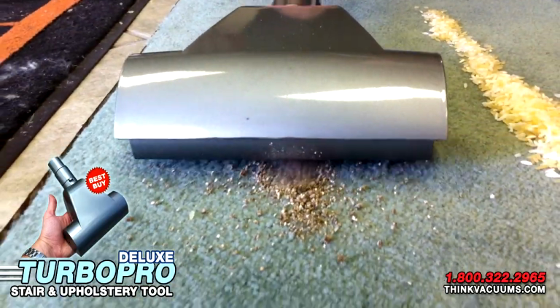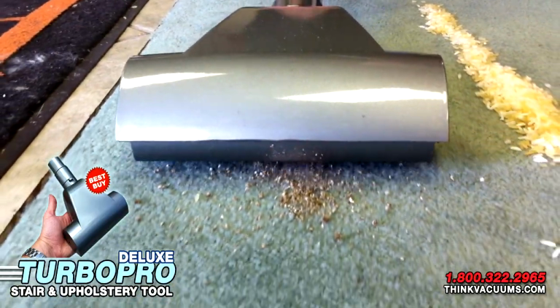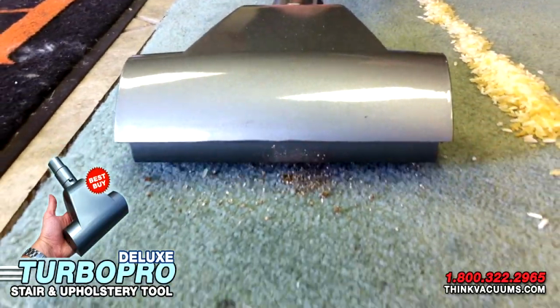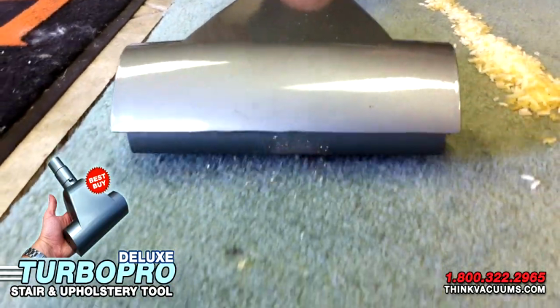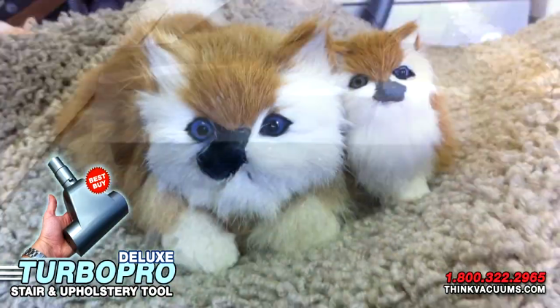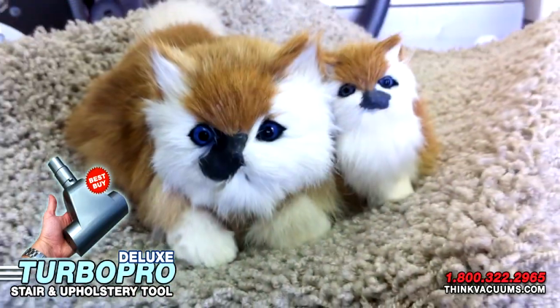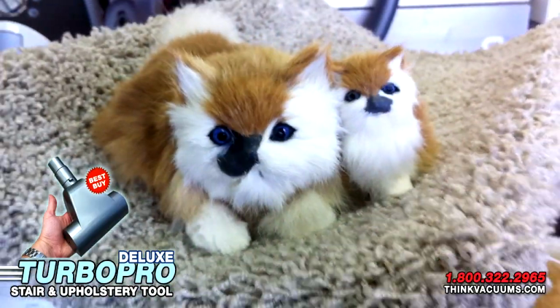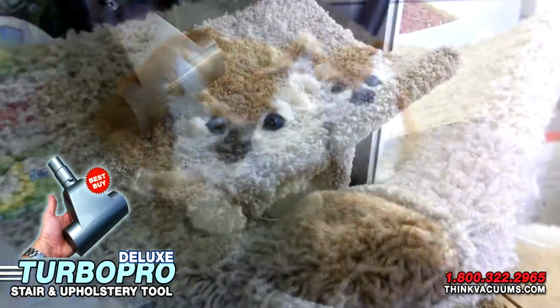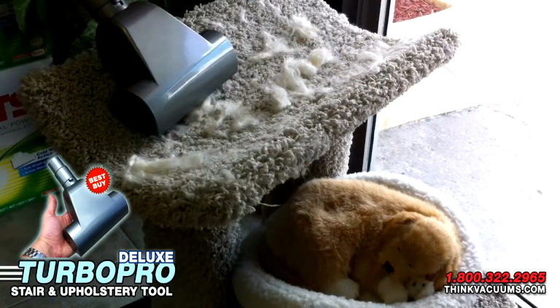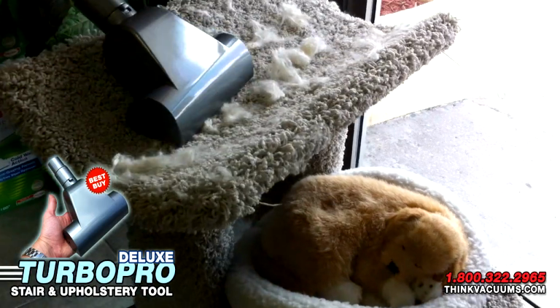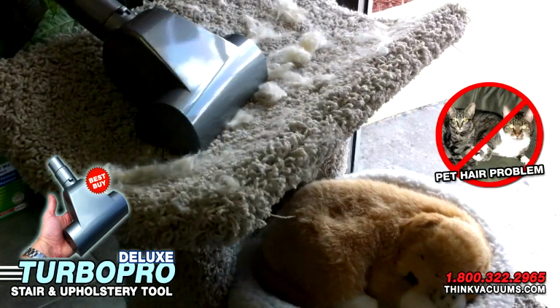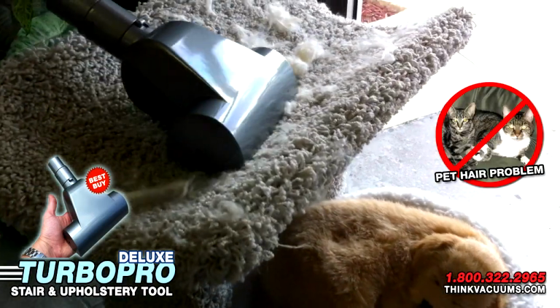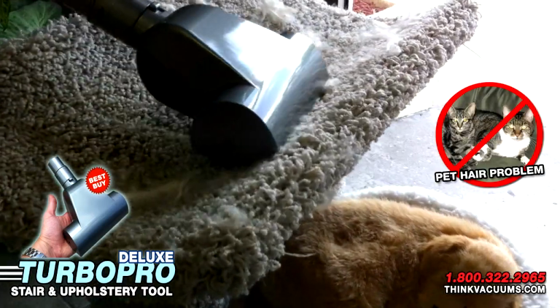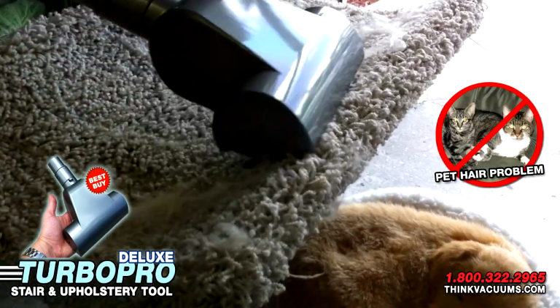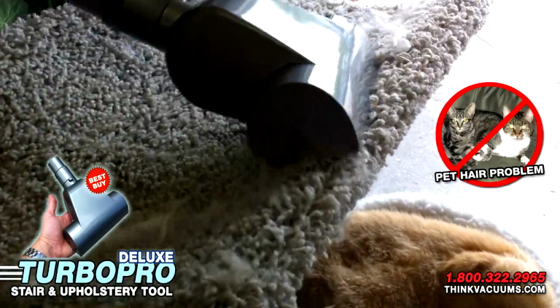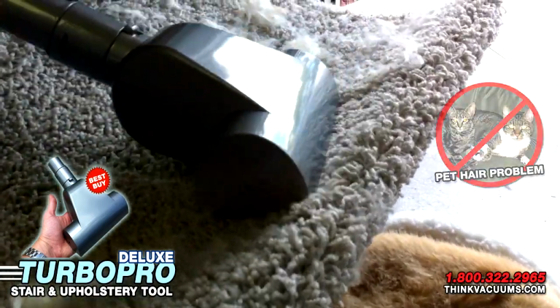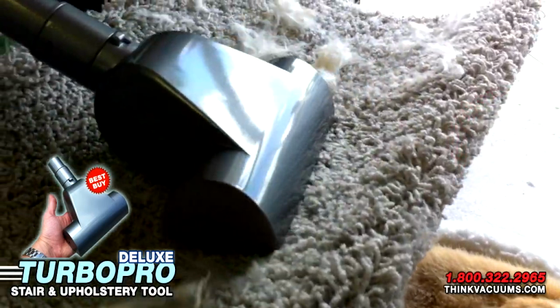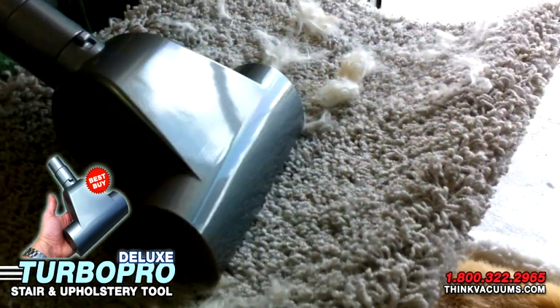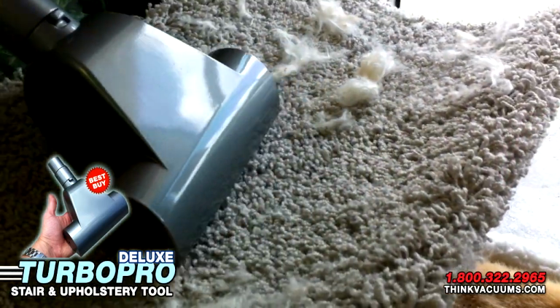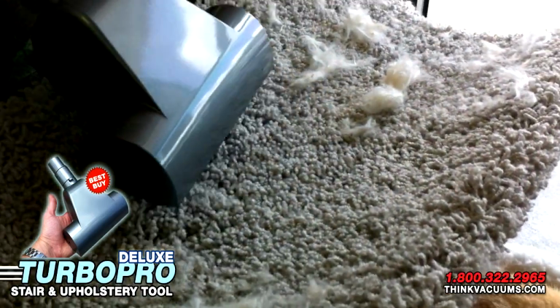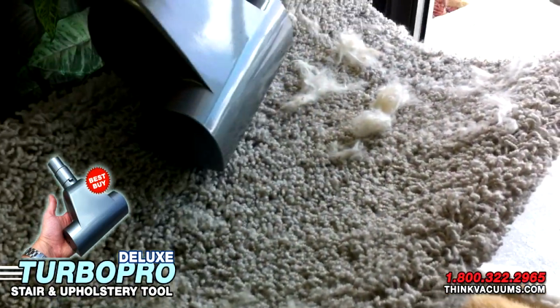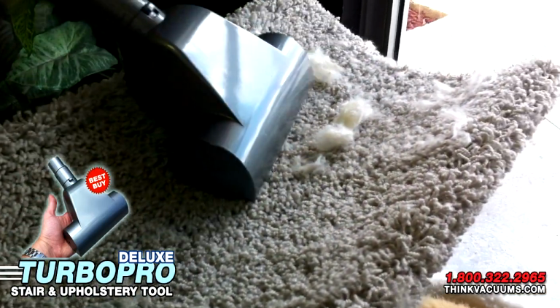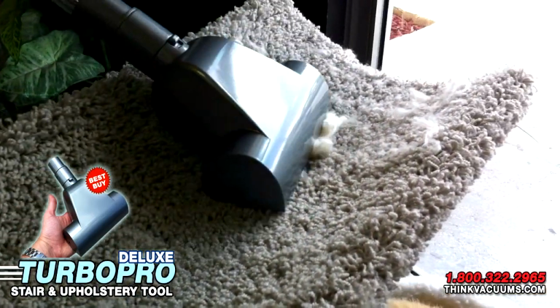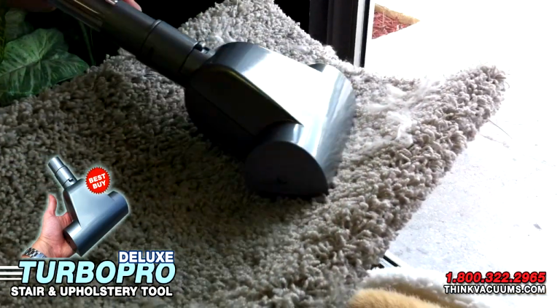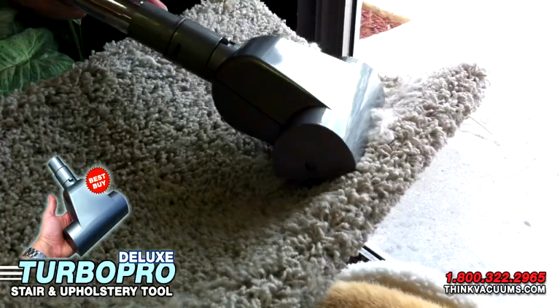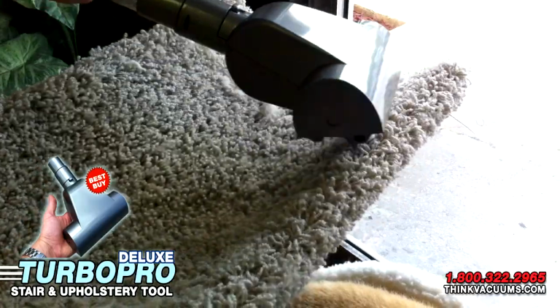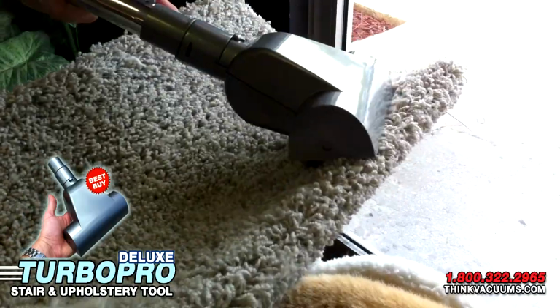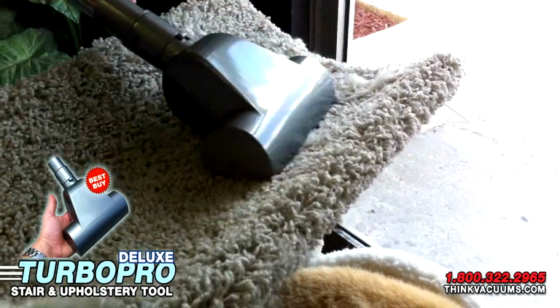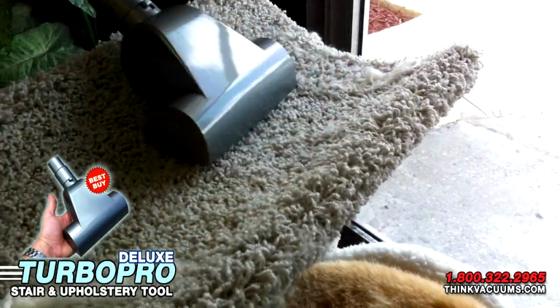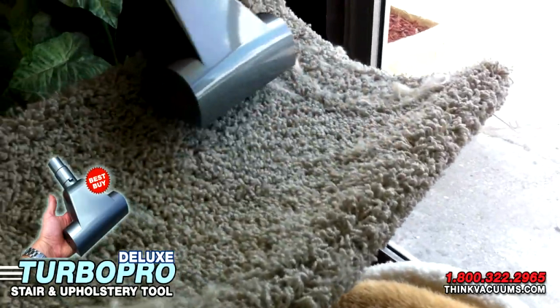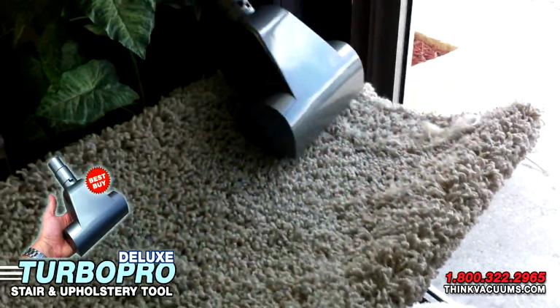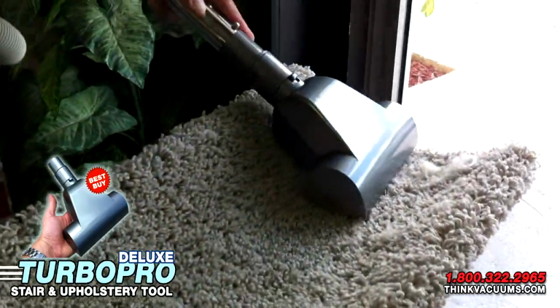Excellent for pet owners, the Turbo Pro Deluxe is your solution. No longer will pet hair be a problem. Made with rugged ABS plastic, the durable Turbo Pro Deluxe withstands the use of everyday cleaning.